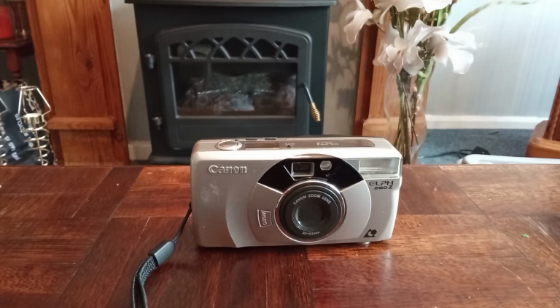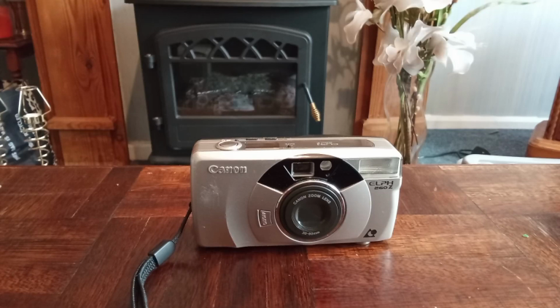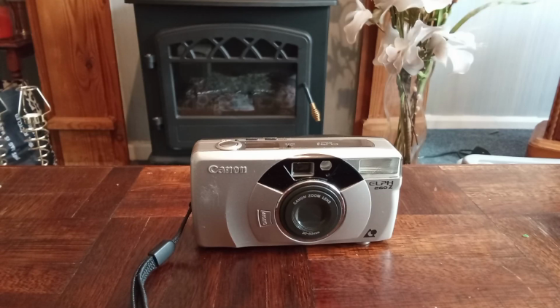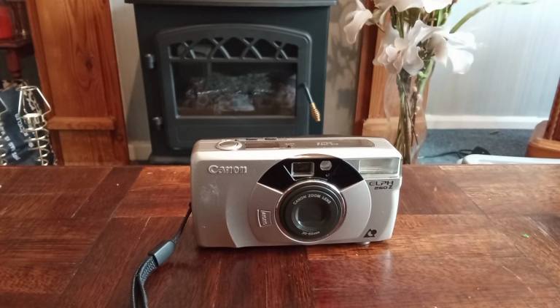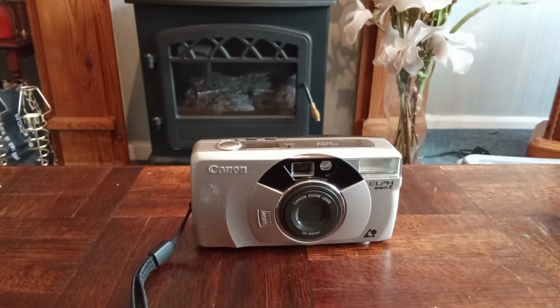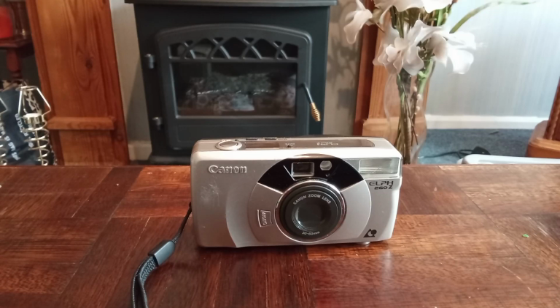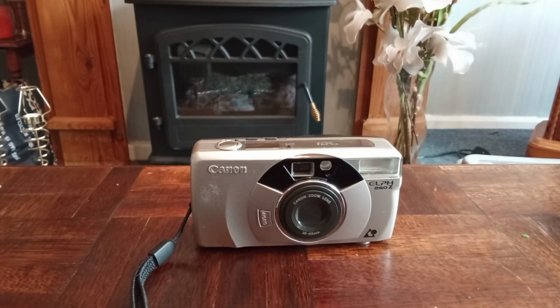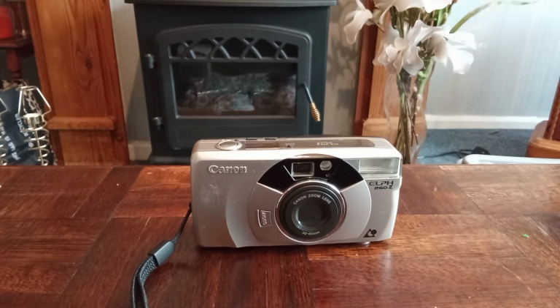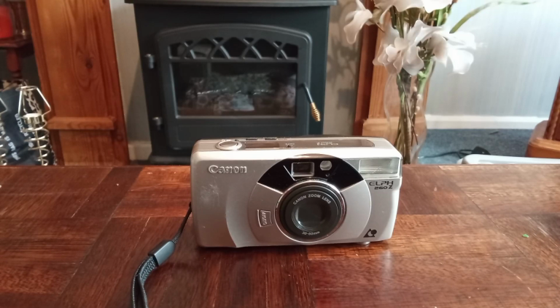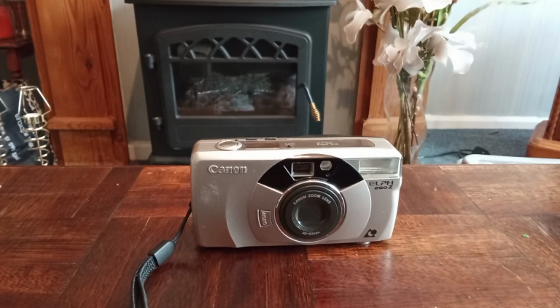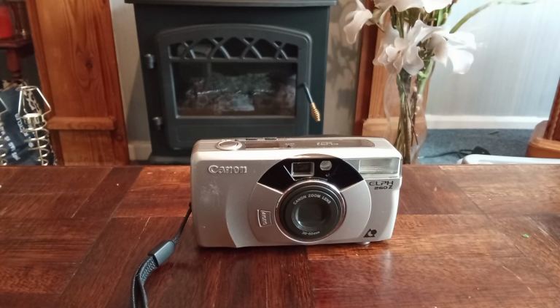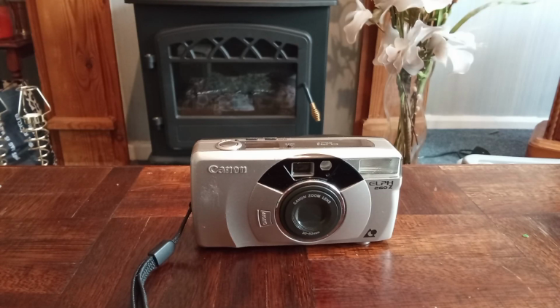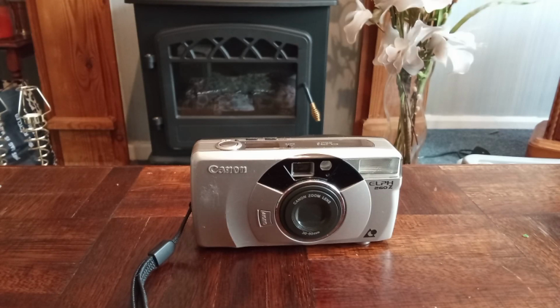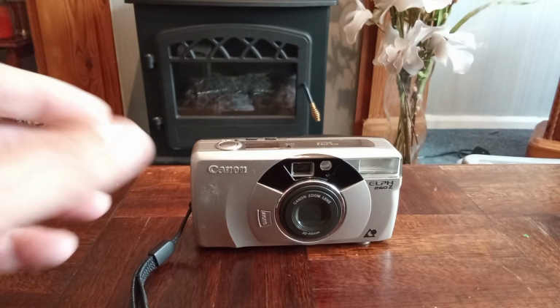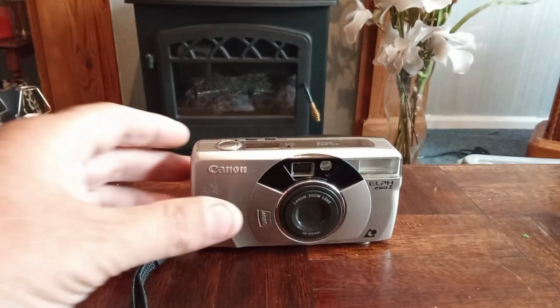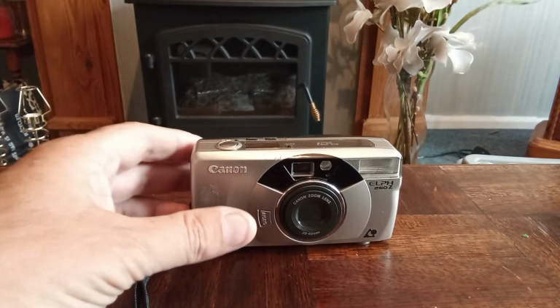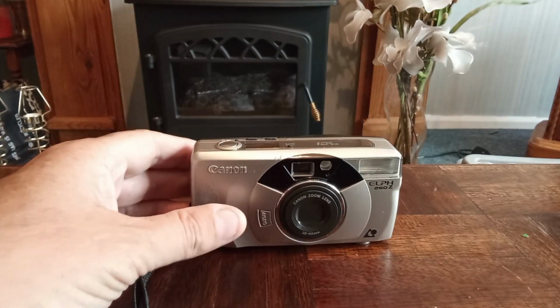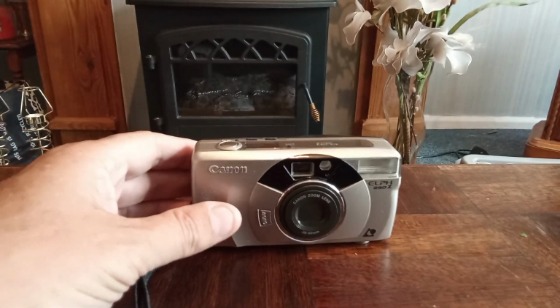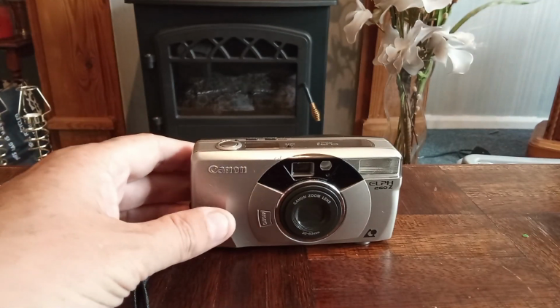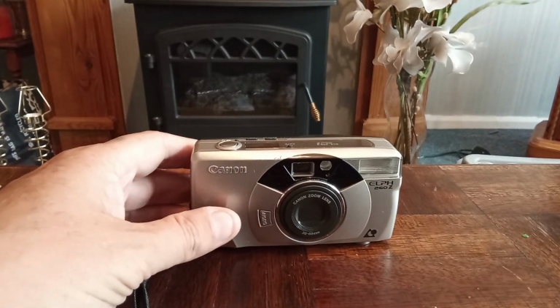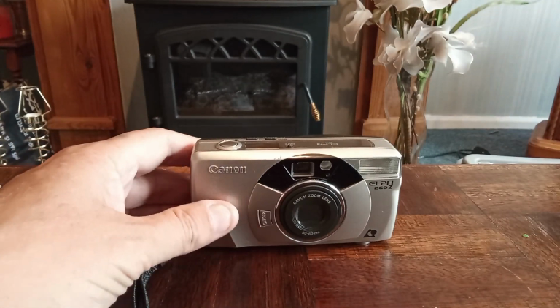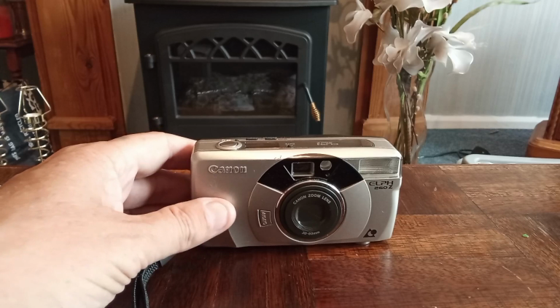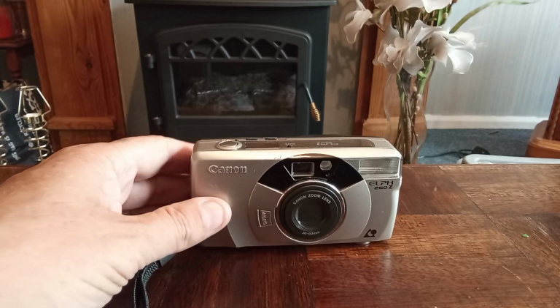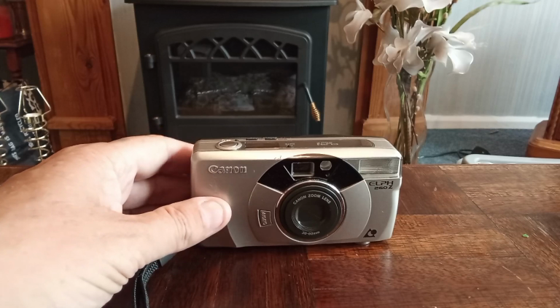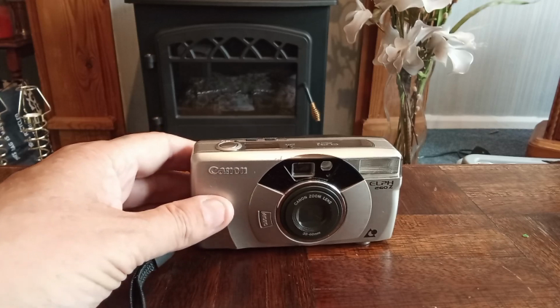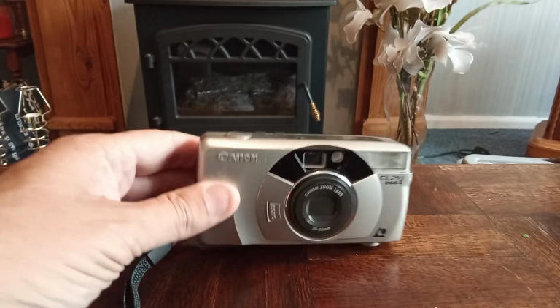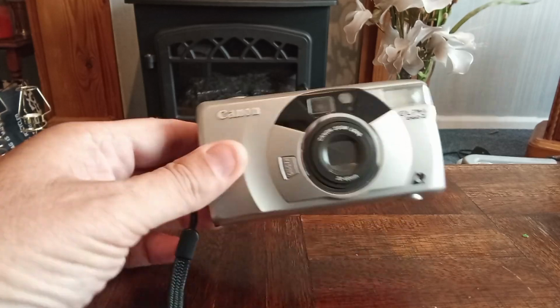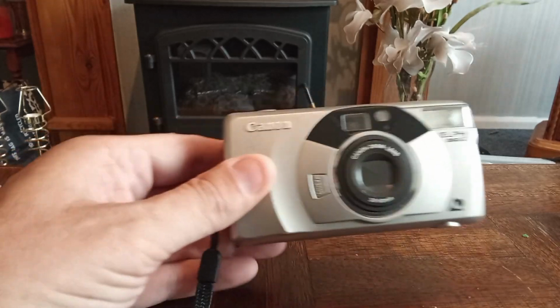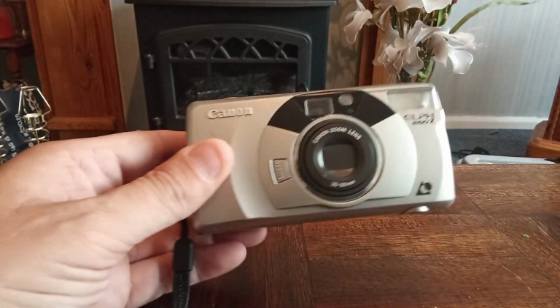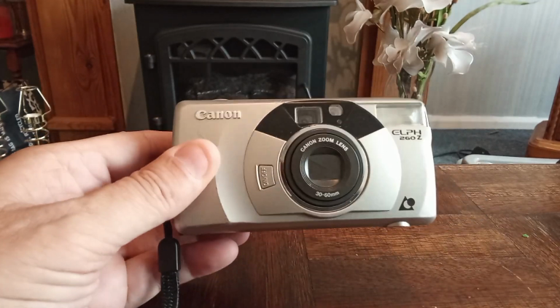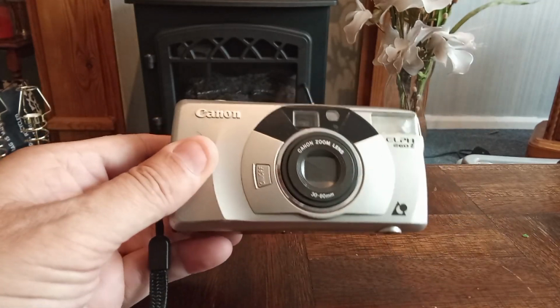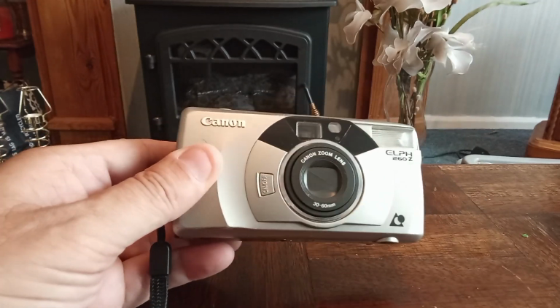Welcome back to my YouTube channel. This is for a Canon ELPH 260Z camera. This is an APS film camera.